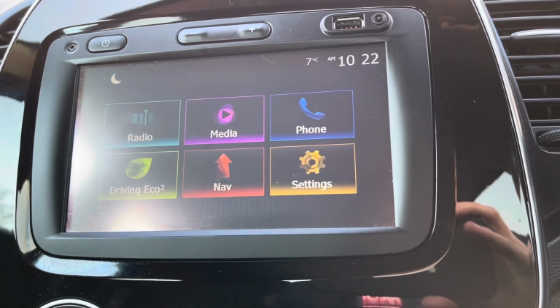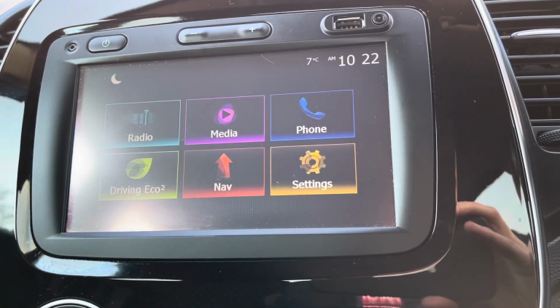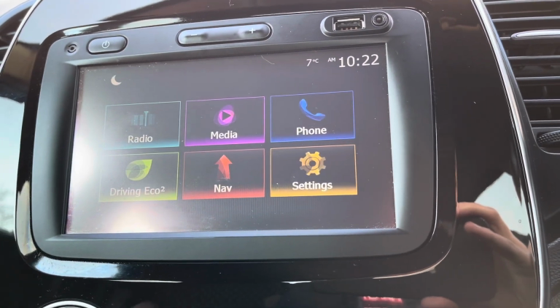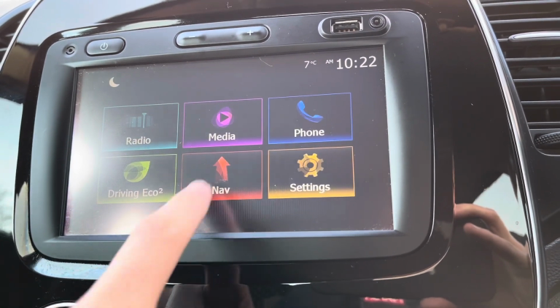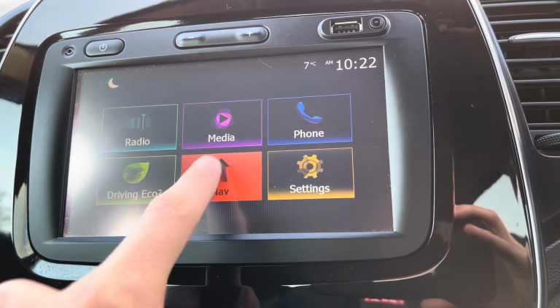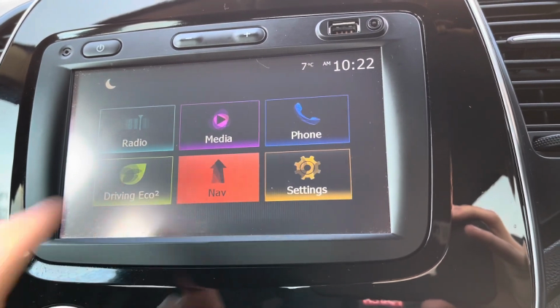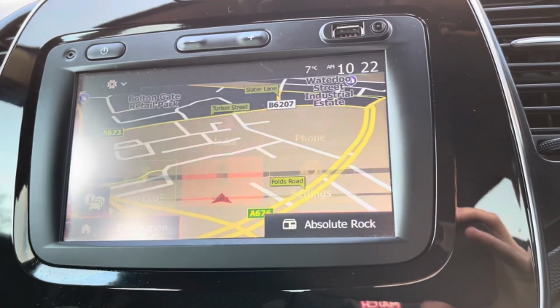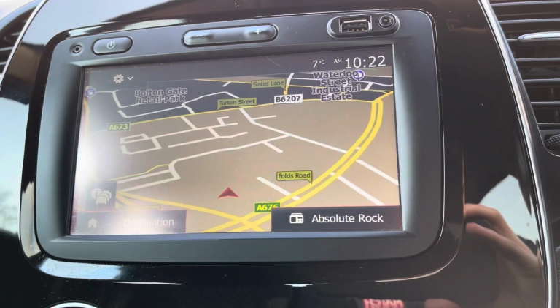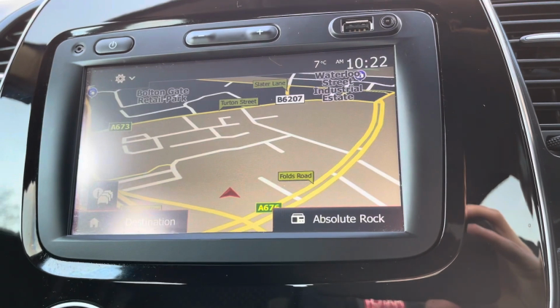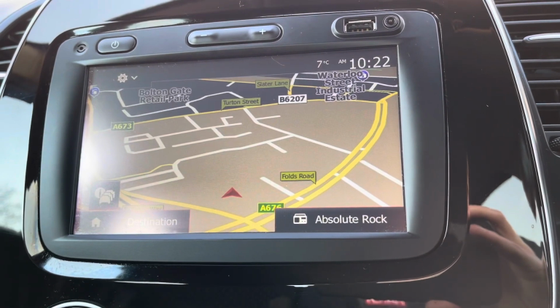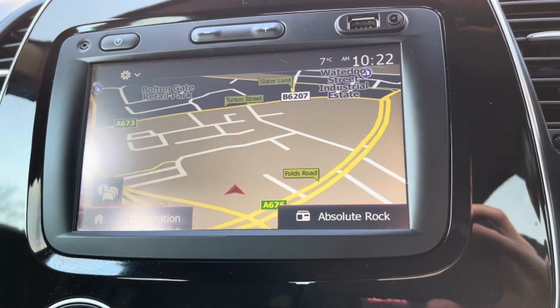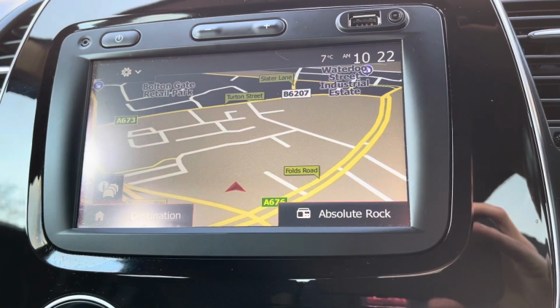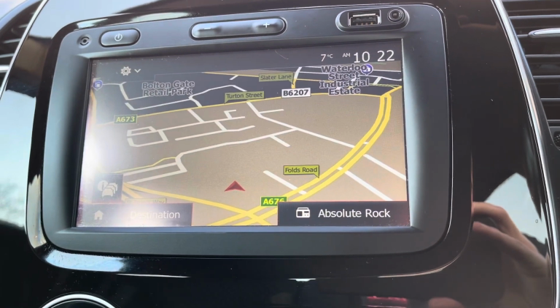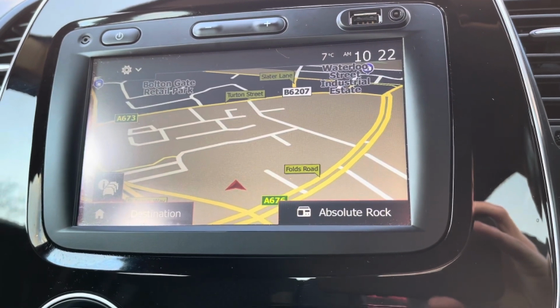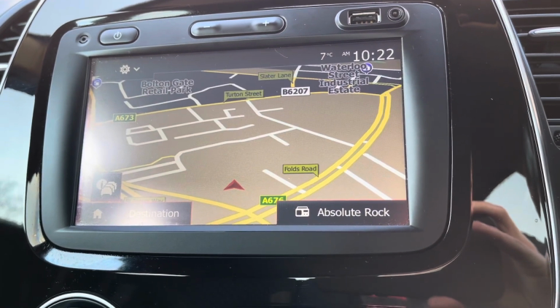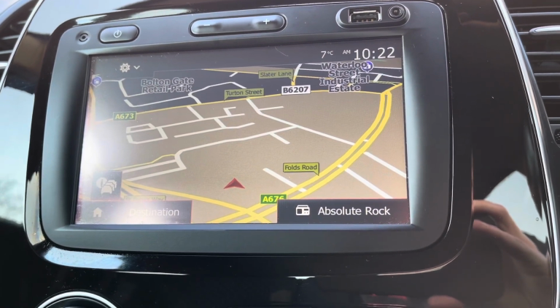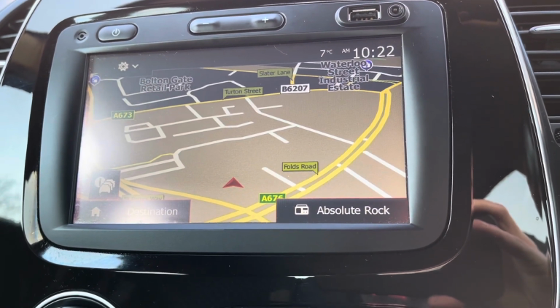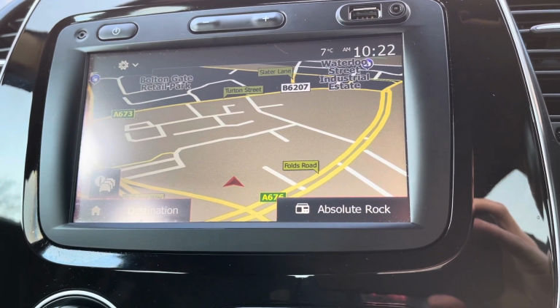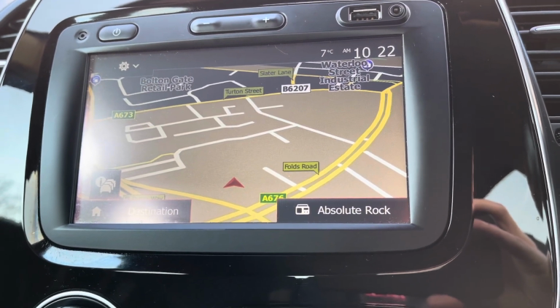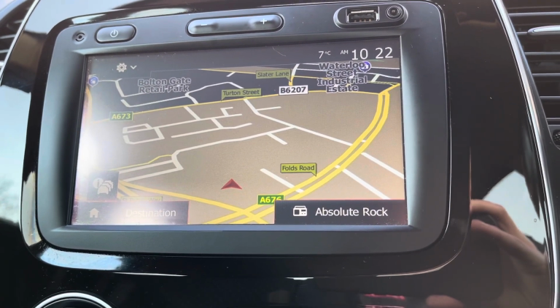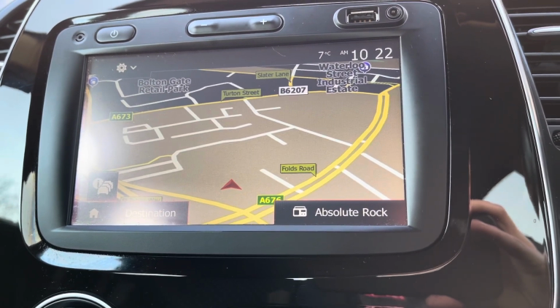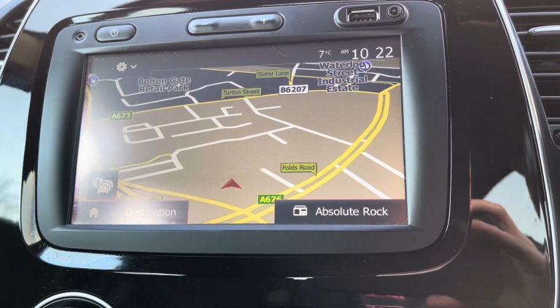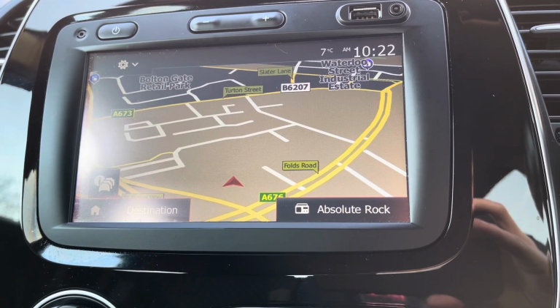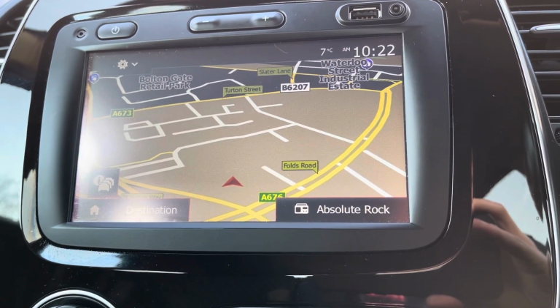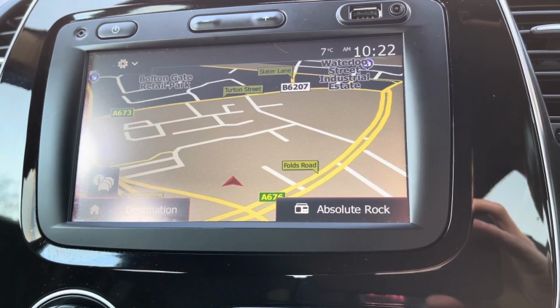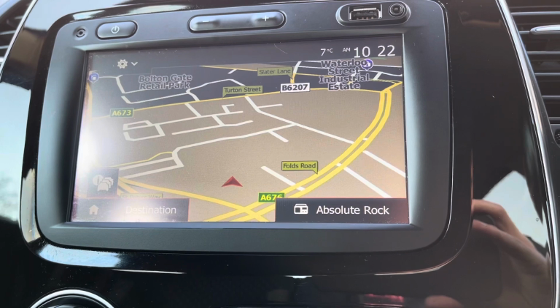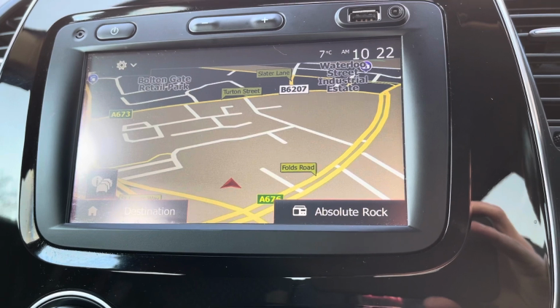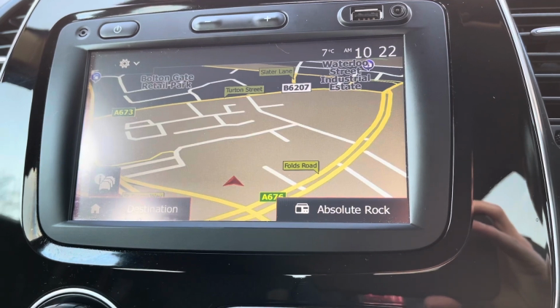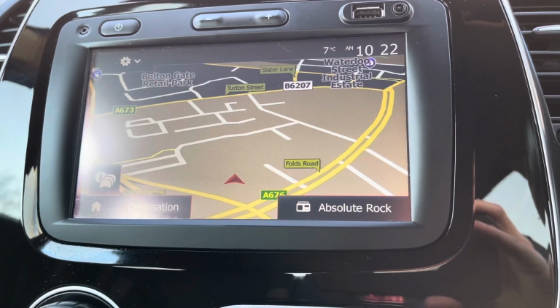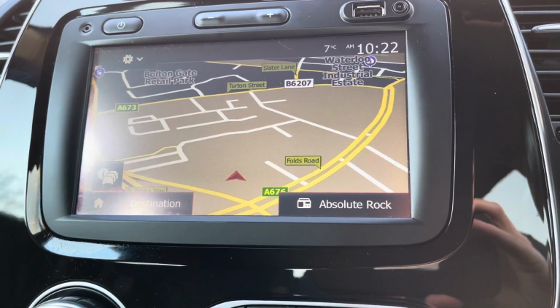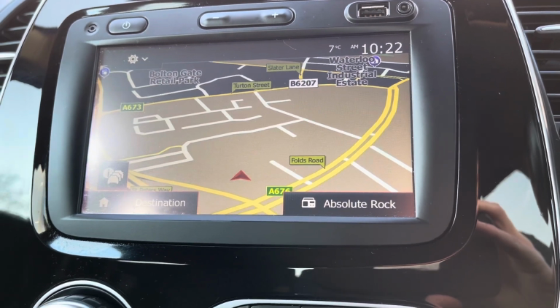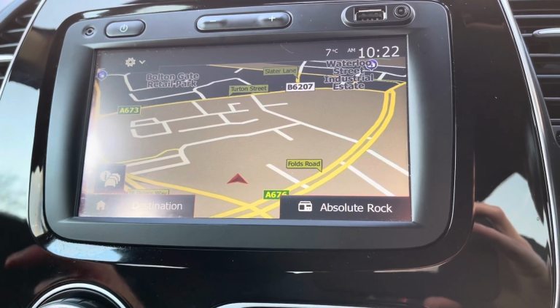Moving over to your satellite navigation. It does come built in, so it makes it a lot easier to get to those unknown destinations a lot quicker without getting lost.